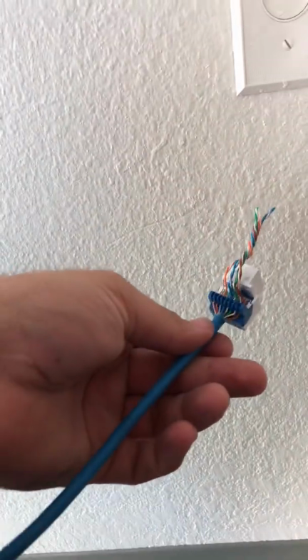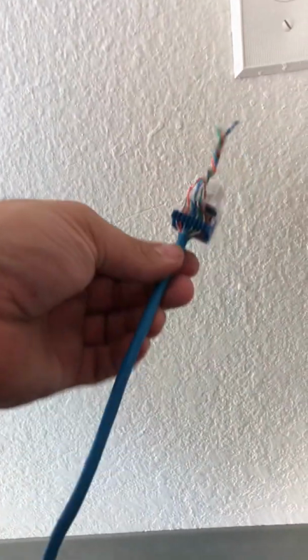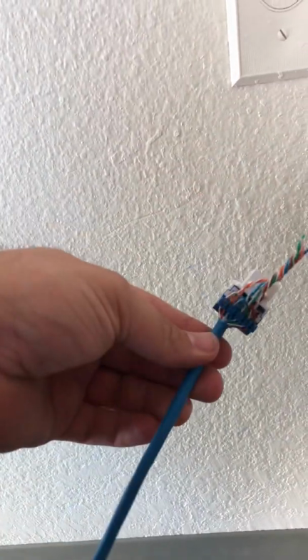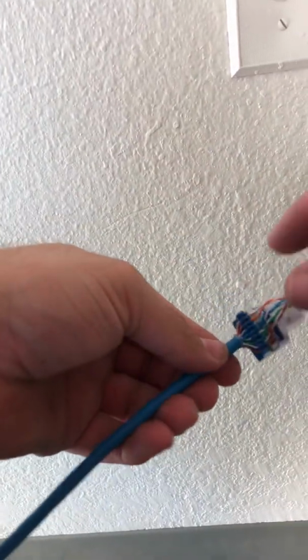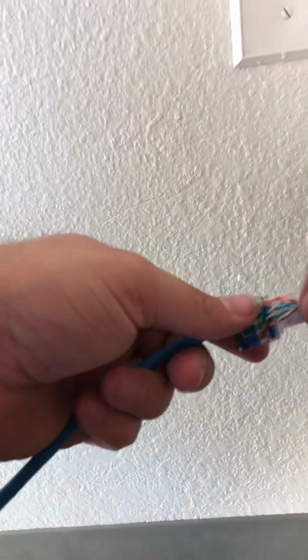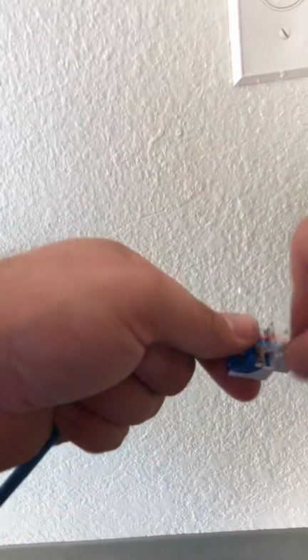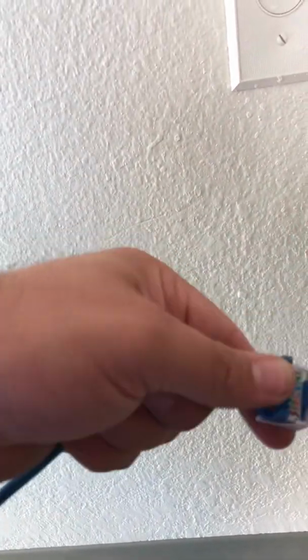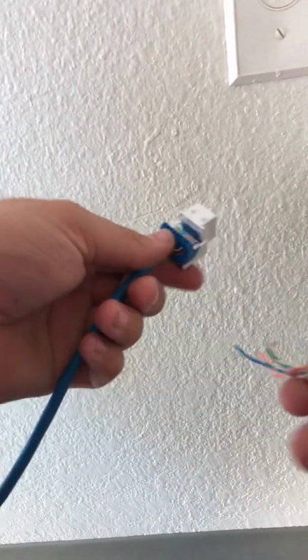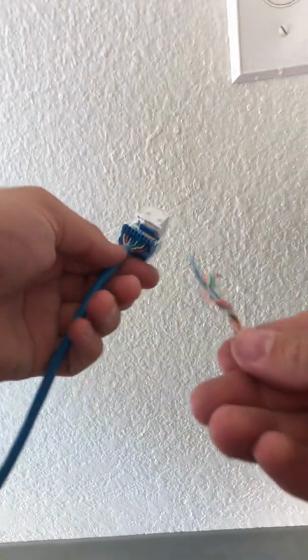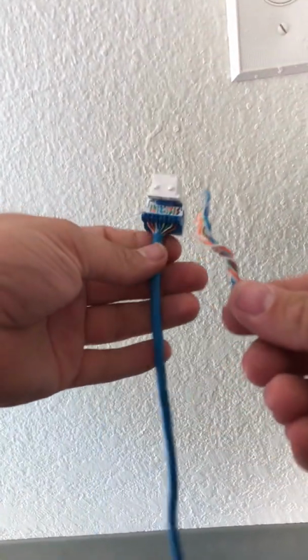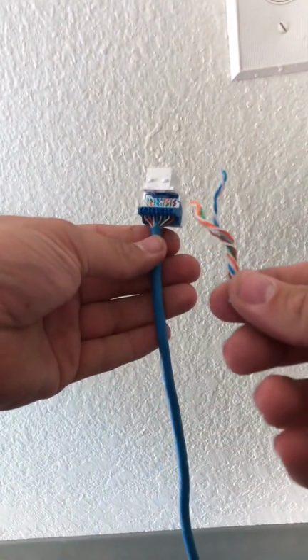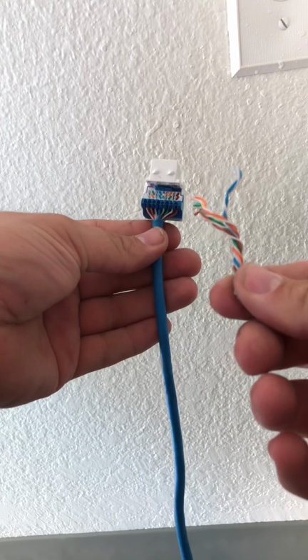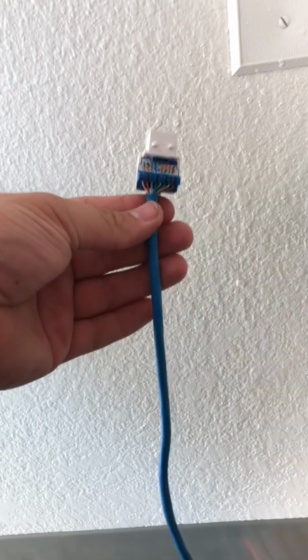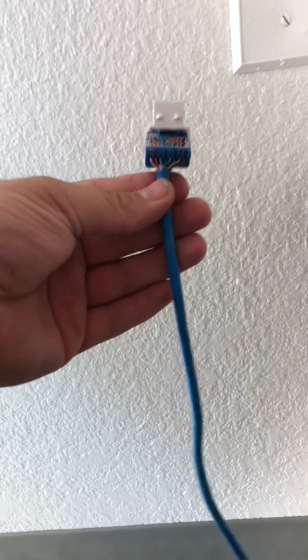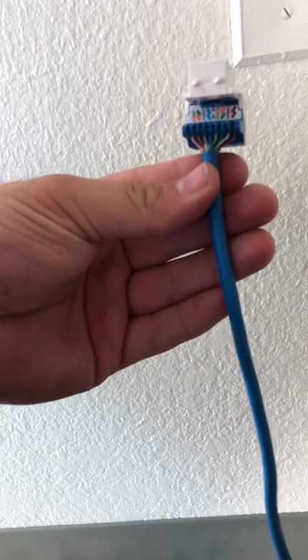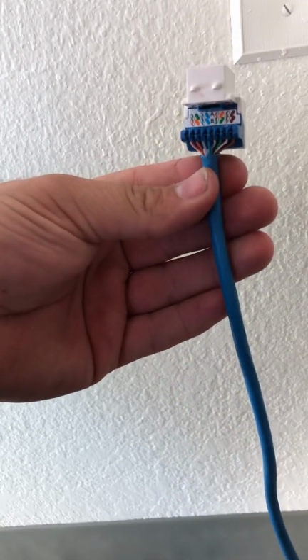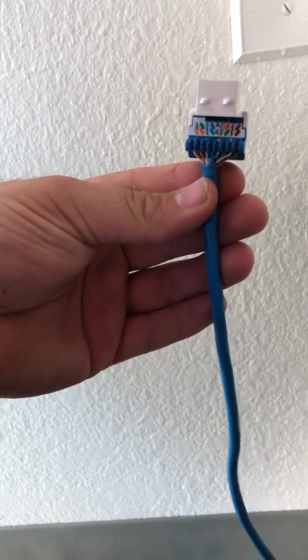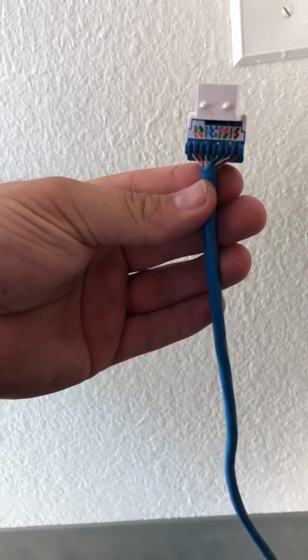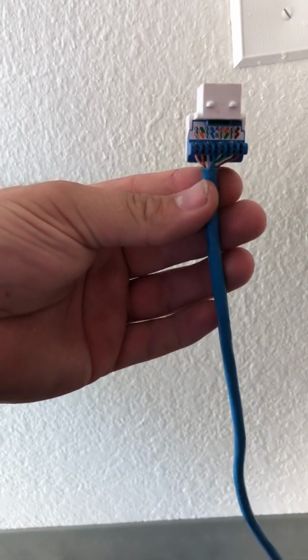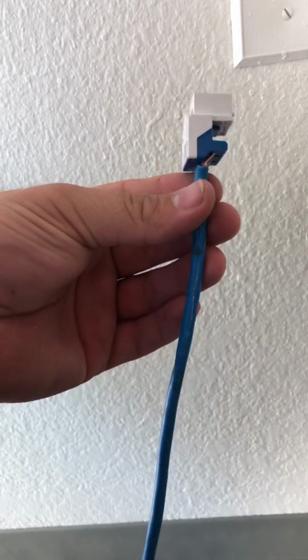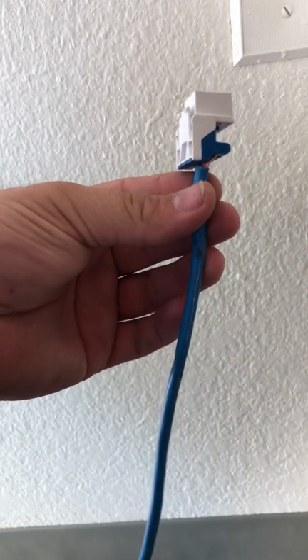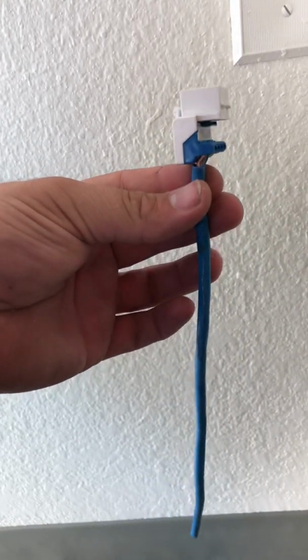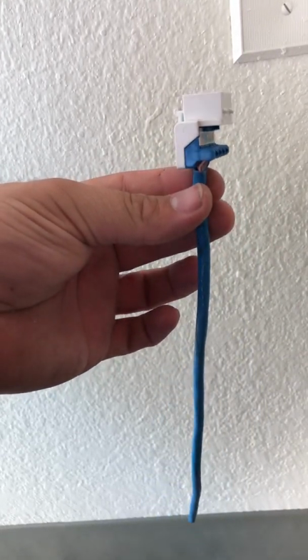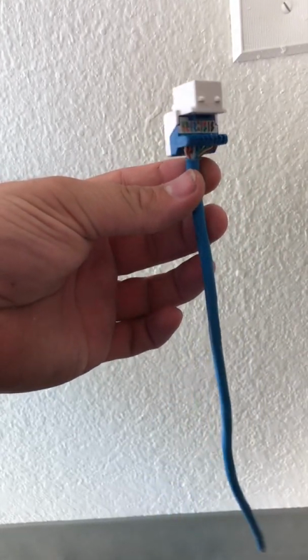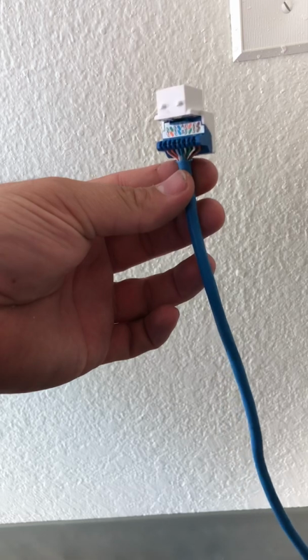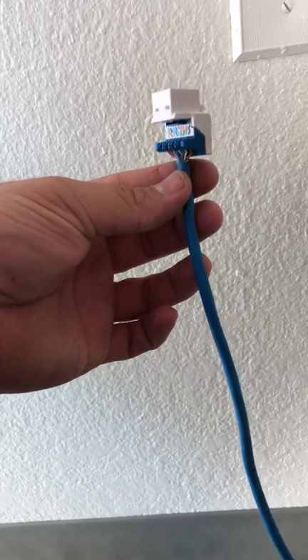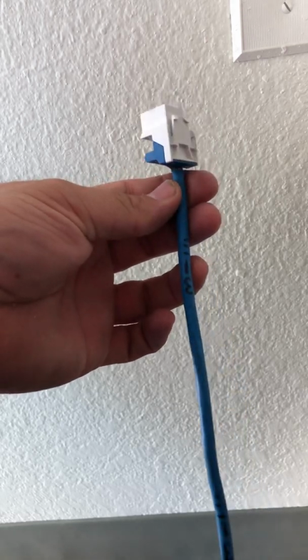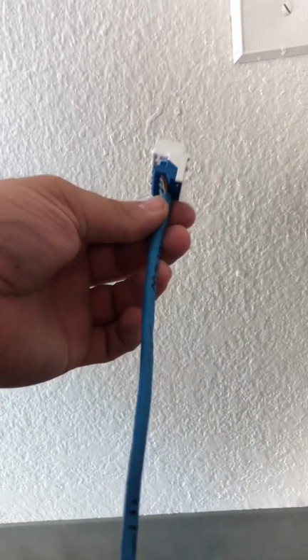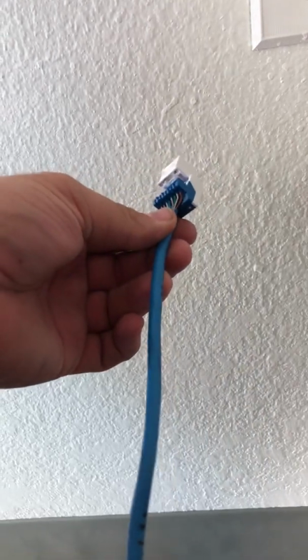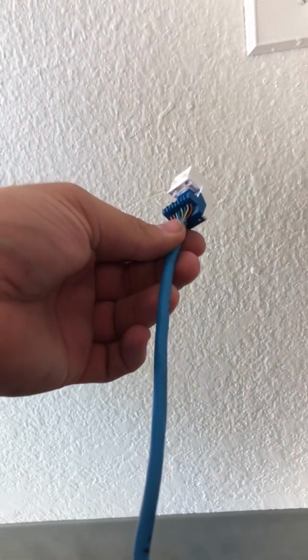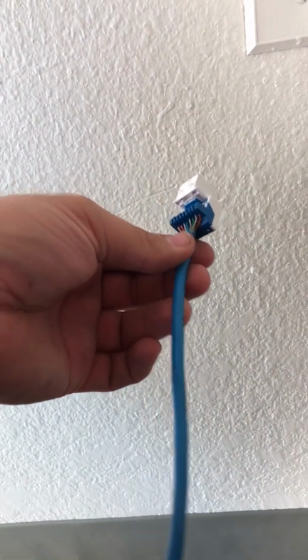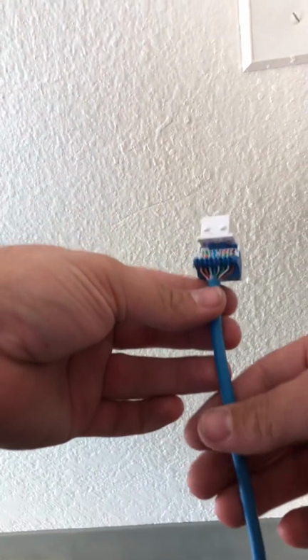It came off — only one punch. Didn't need to do multiple punches as I see people do in the field.